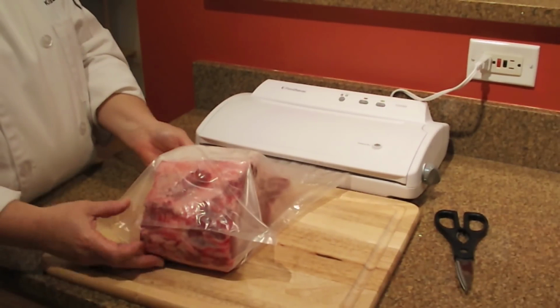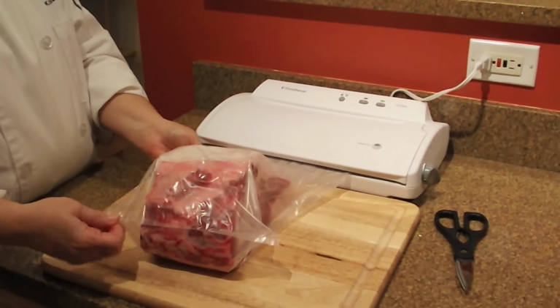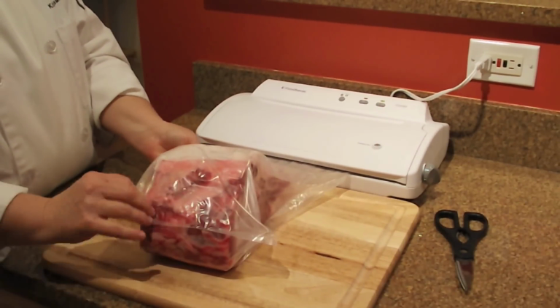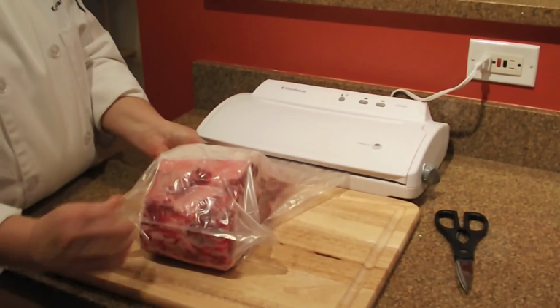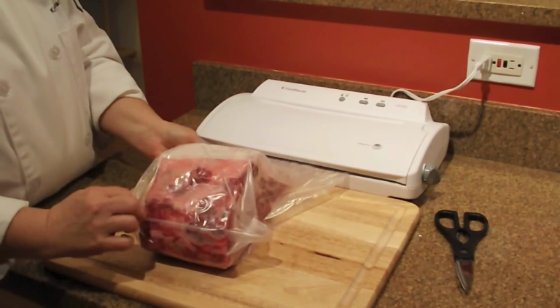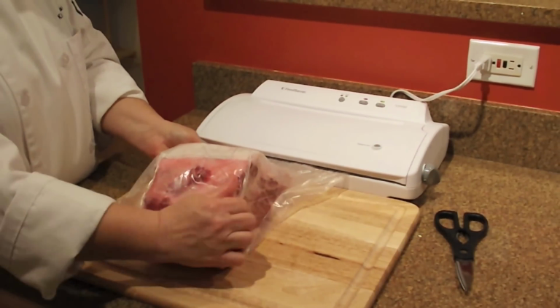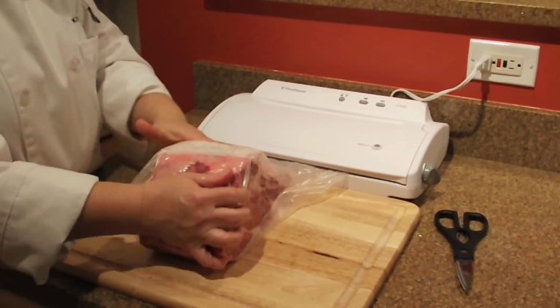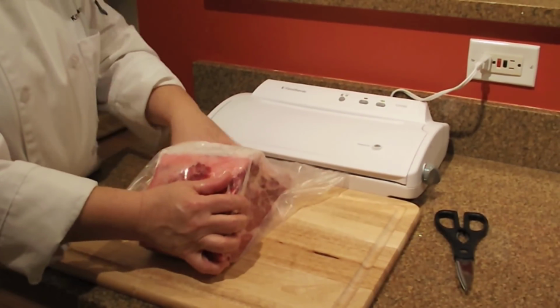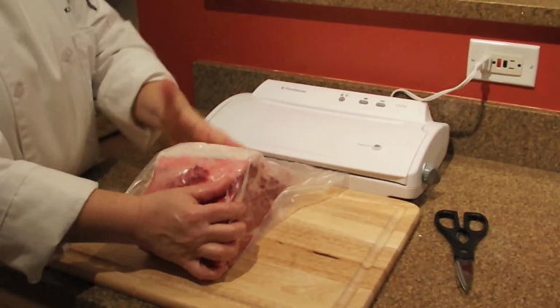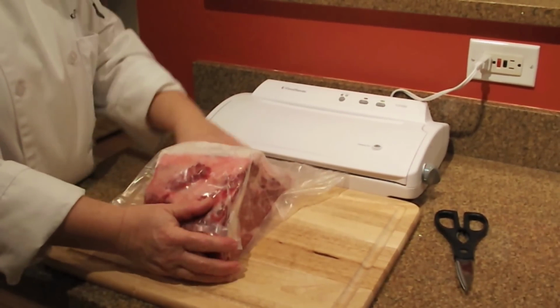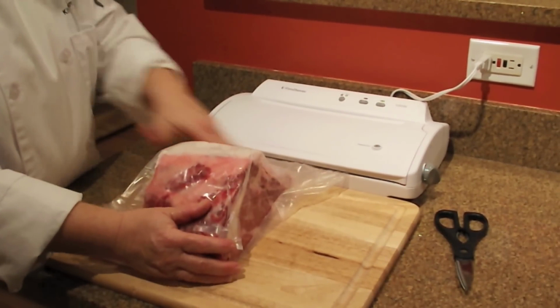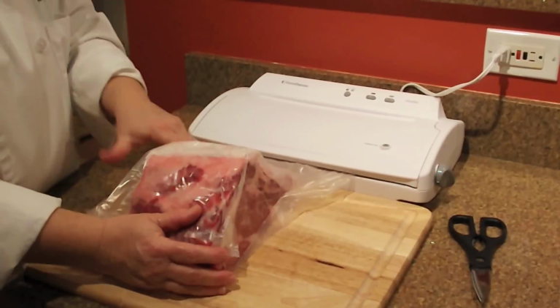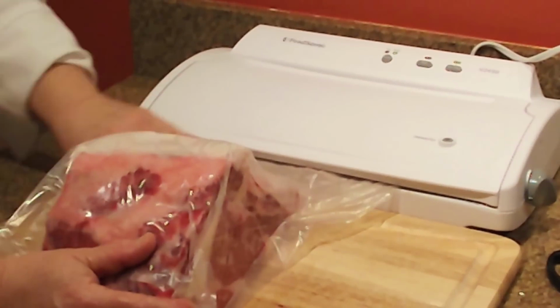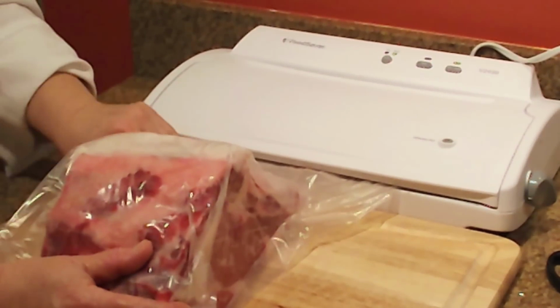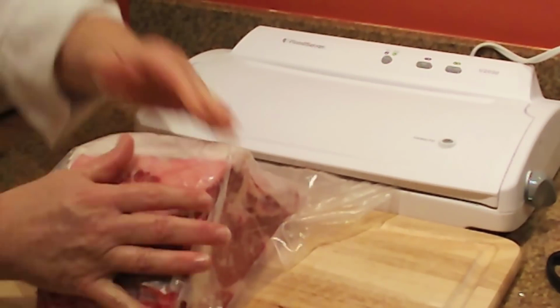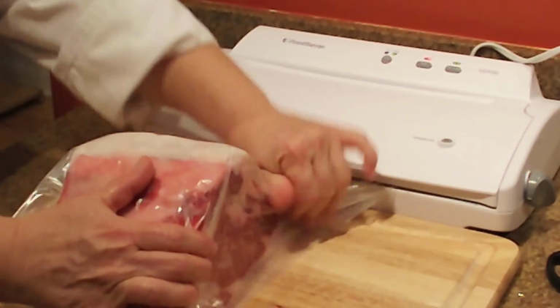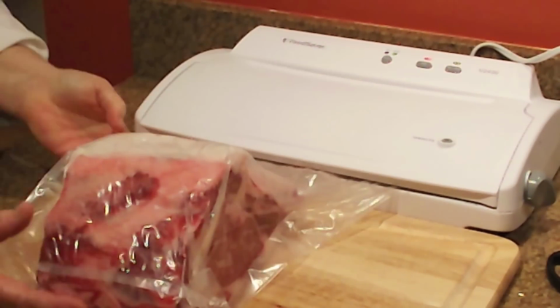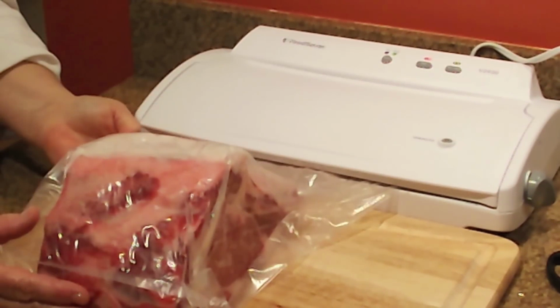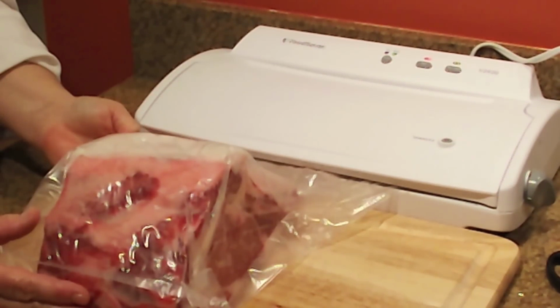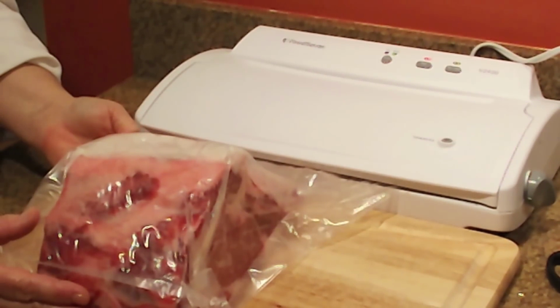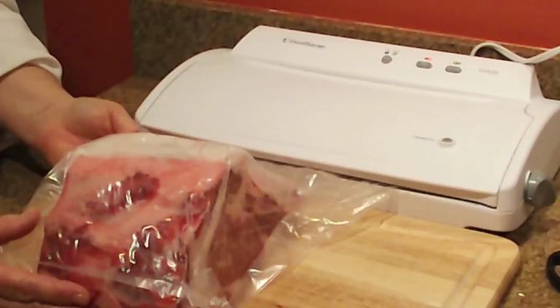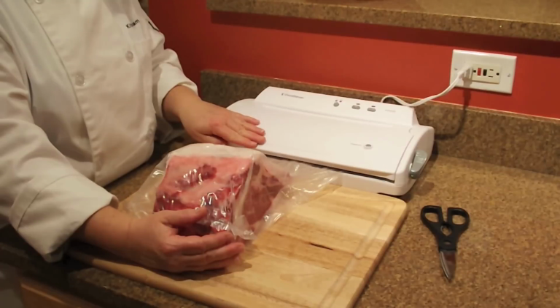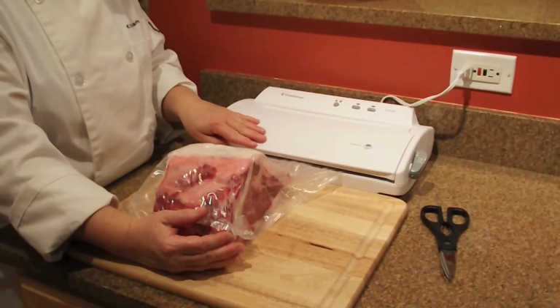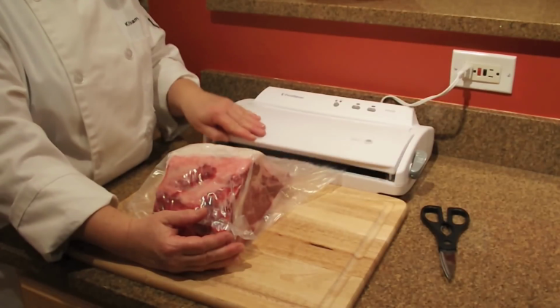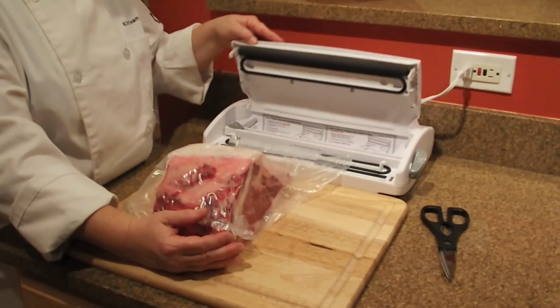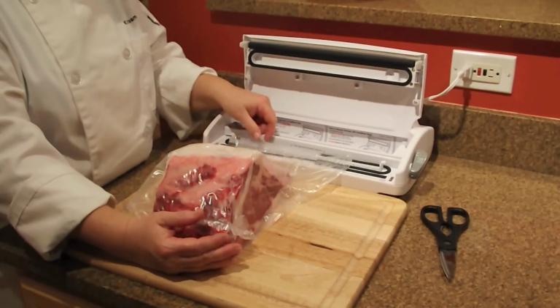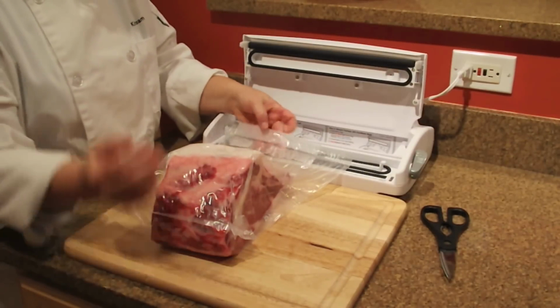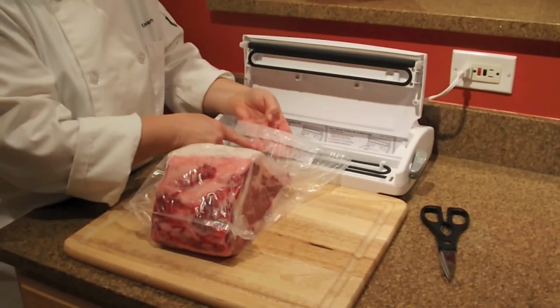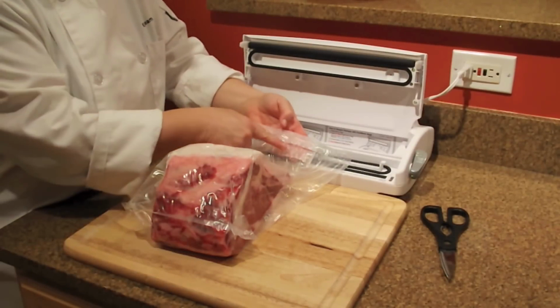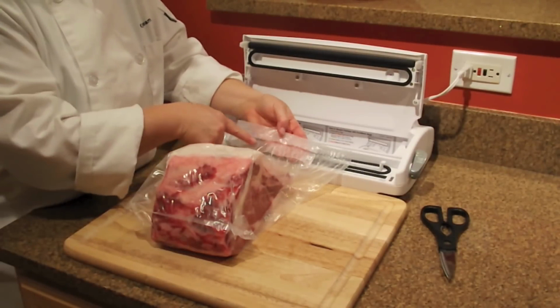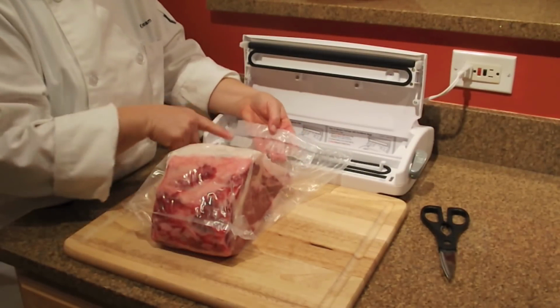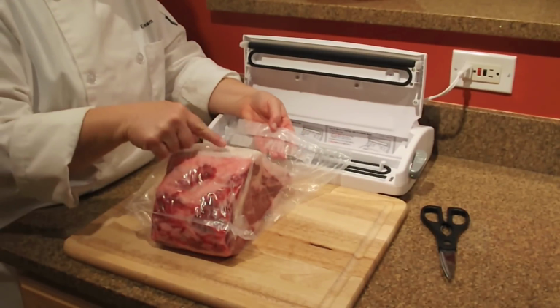As the vacuum is being pulled, make sure that you assist in getting the air out of the corners. Particularly with a bone-in product, massage the material against the bone shell so that you get the best possible contact with those moist proteins.